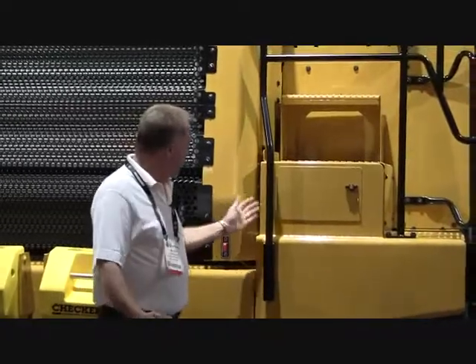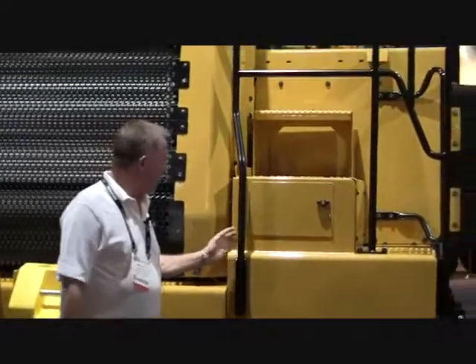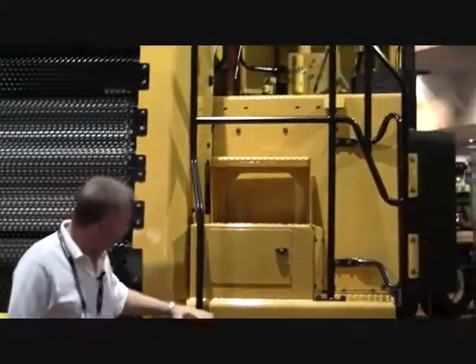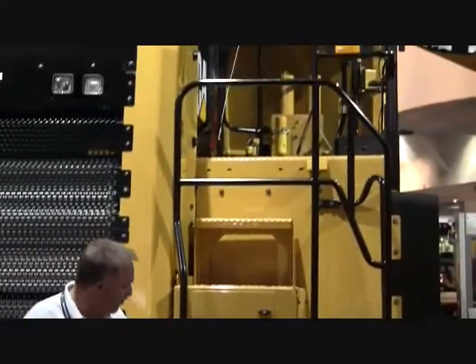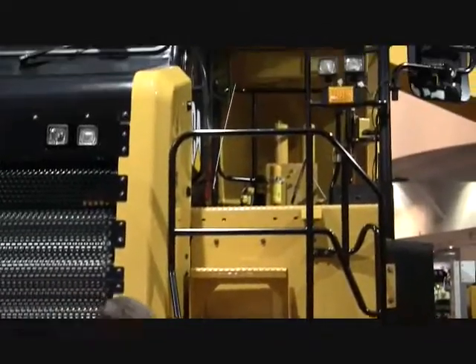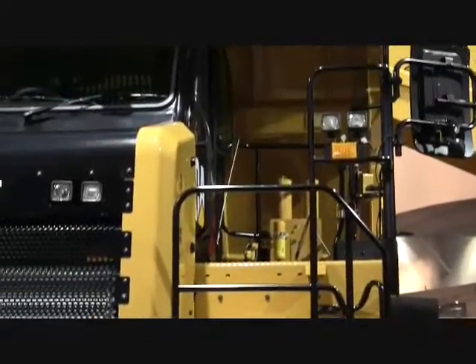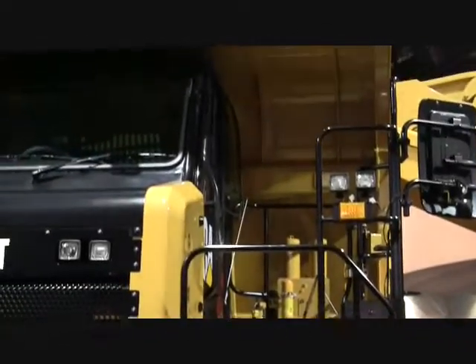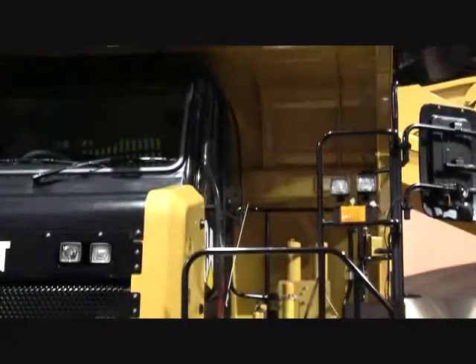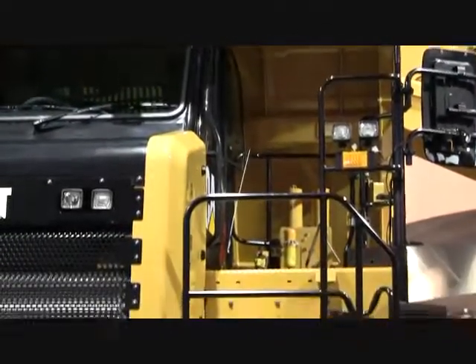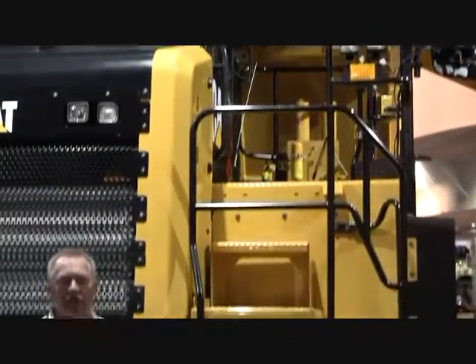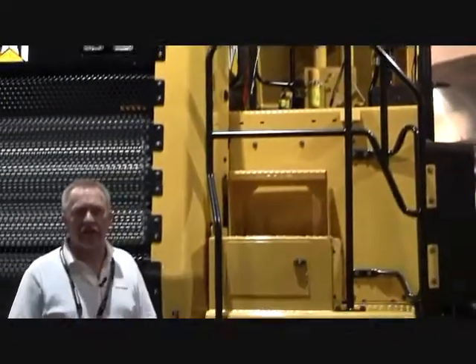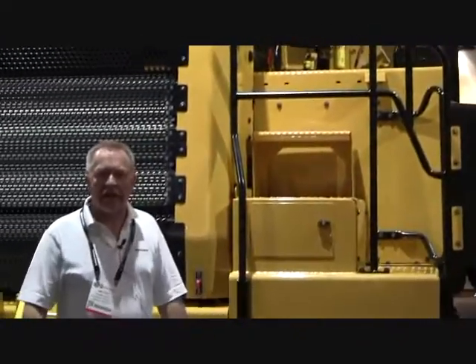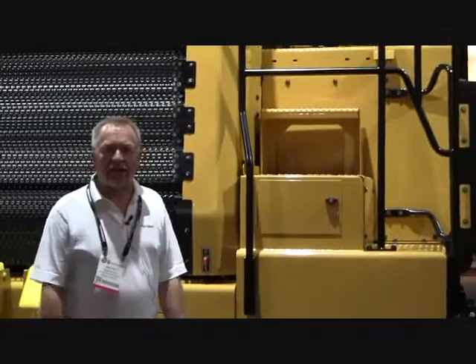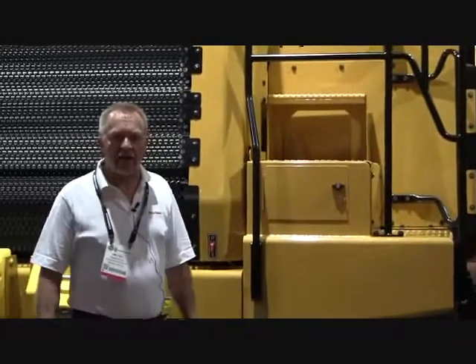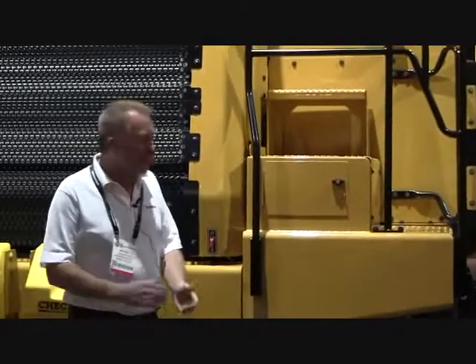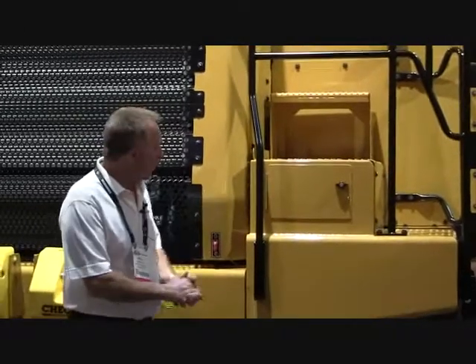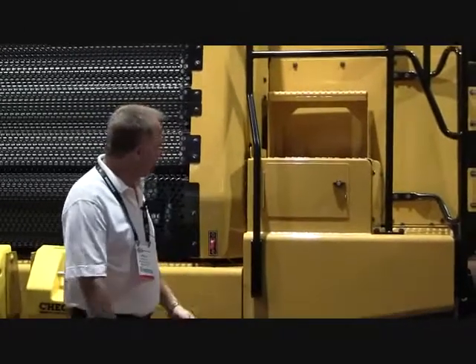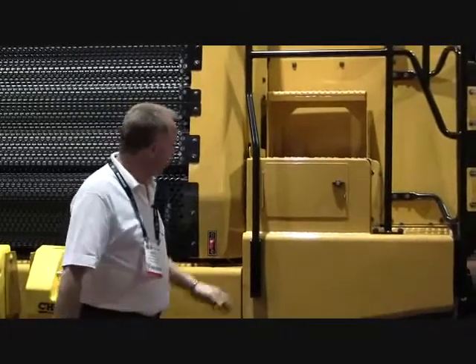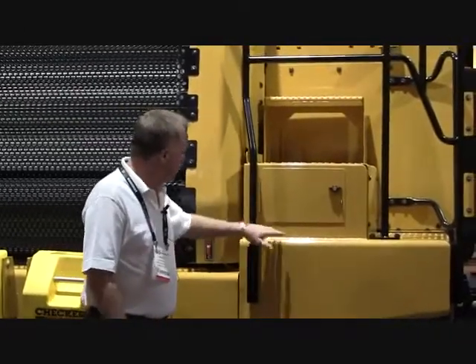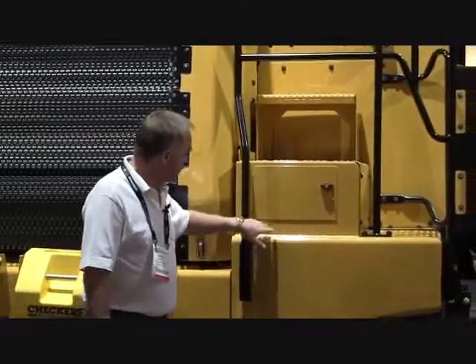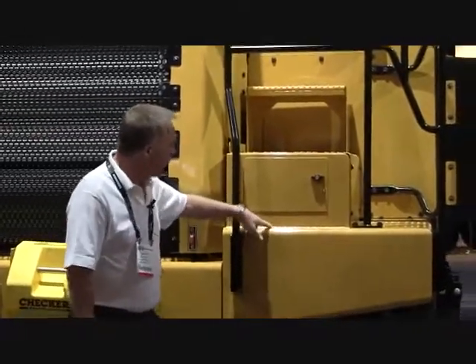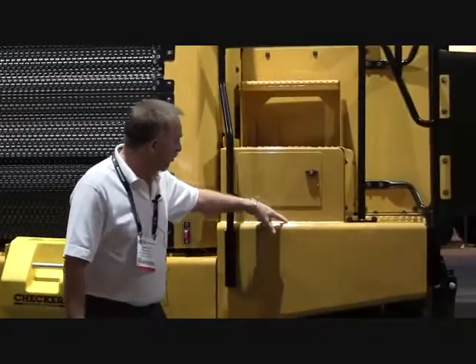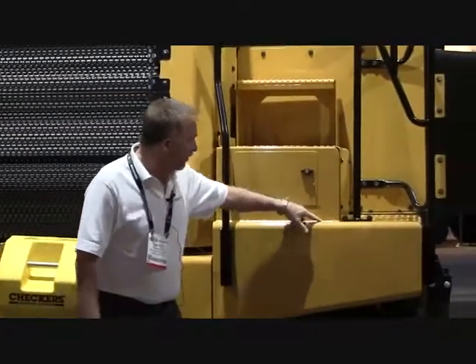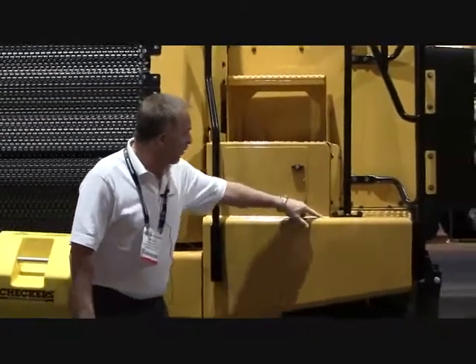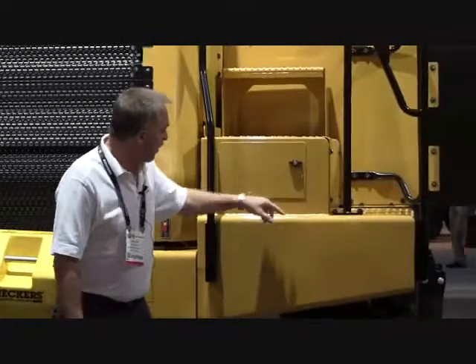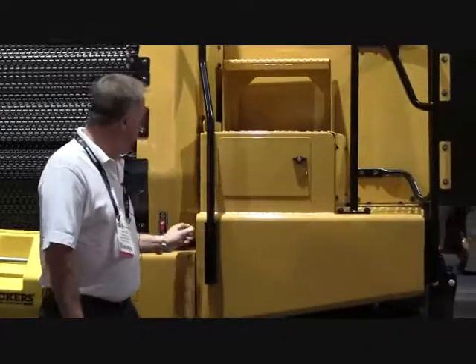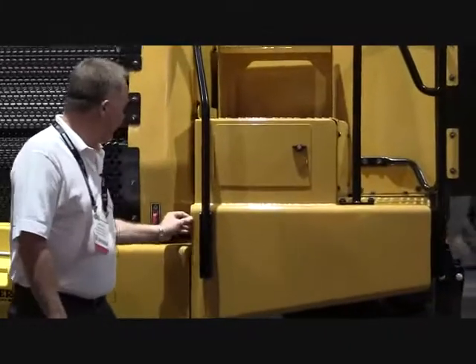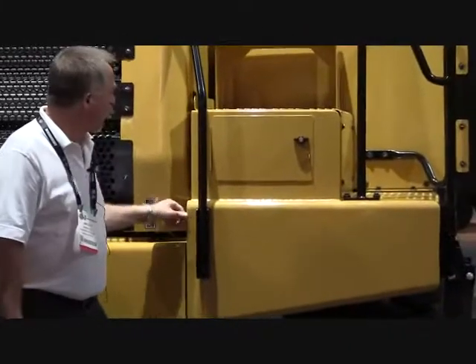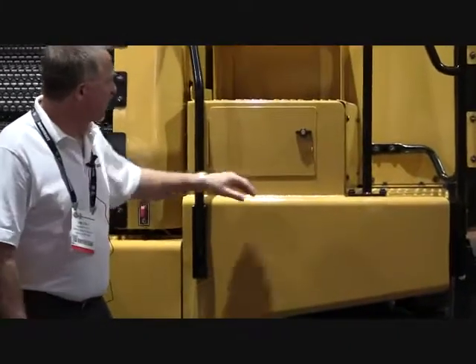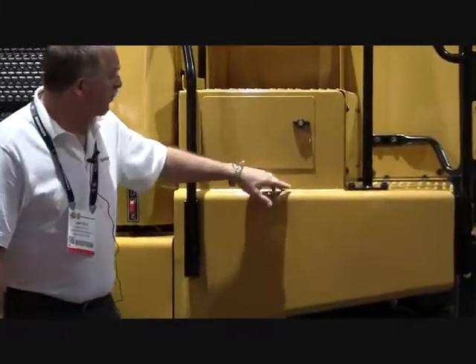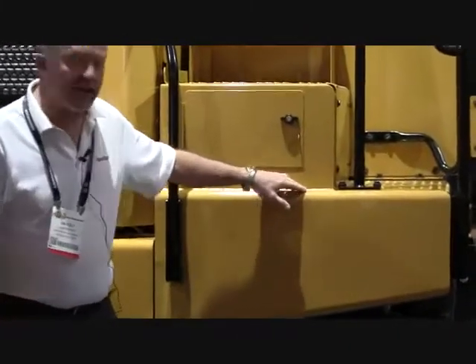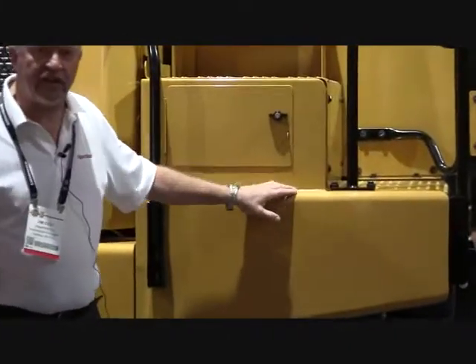Typically, let's say you smashed up this corner of this truck out in the field and needed to get it fixed in the field. One of the best ways to fix it — well, here's a typical weld right in this area on some material that feels like about quarter-inch steel and some 3/16 steel.